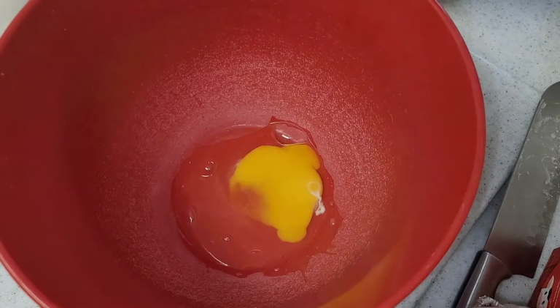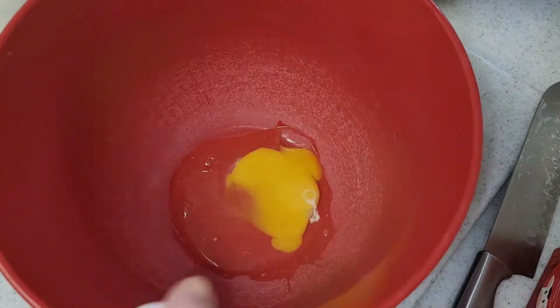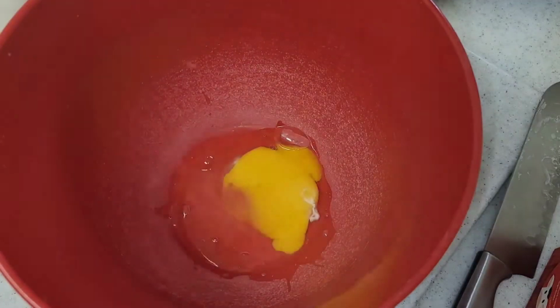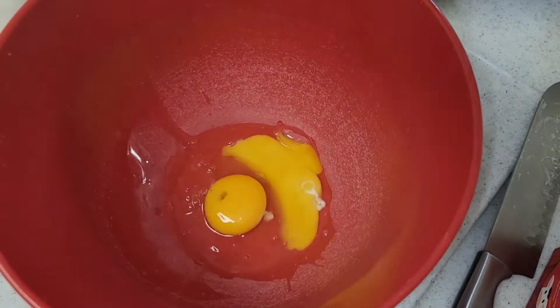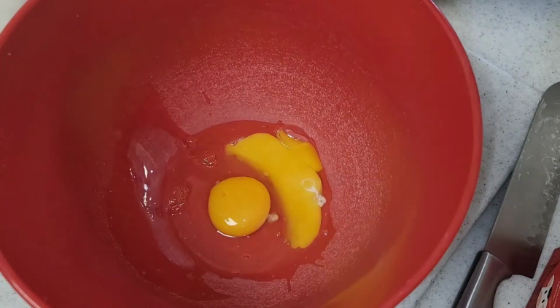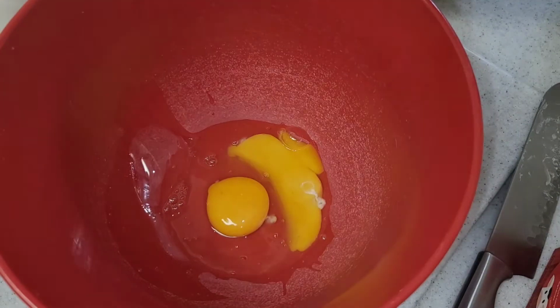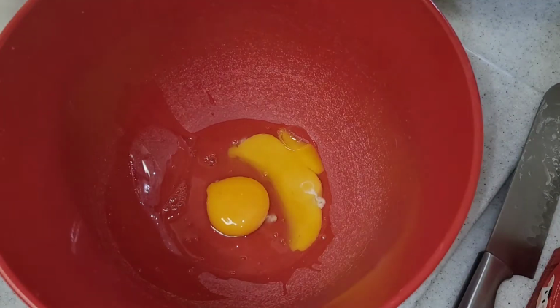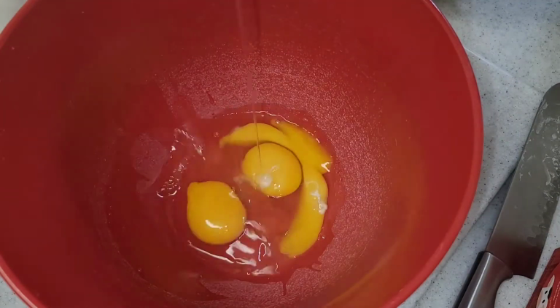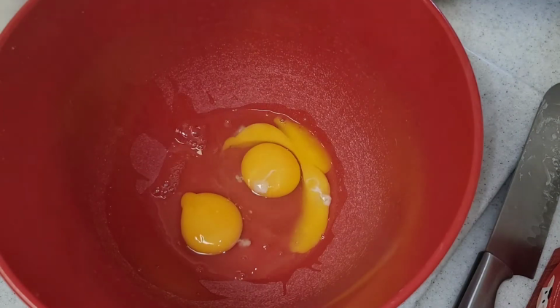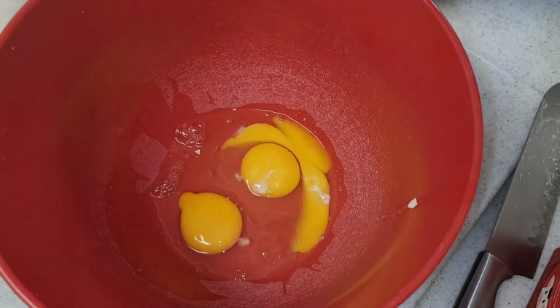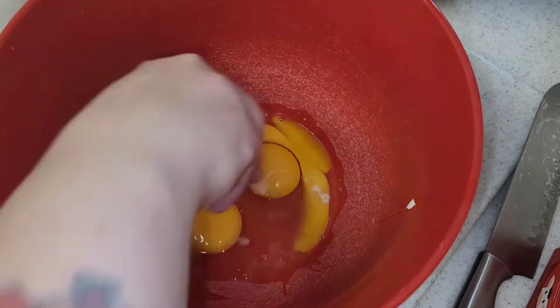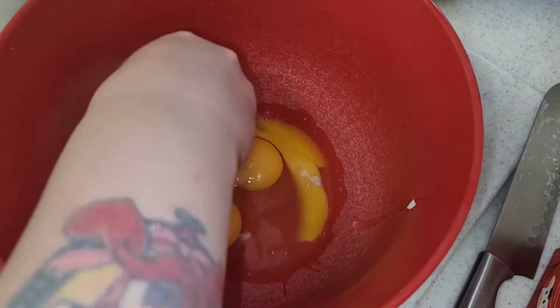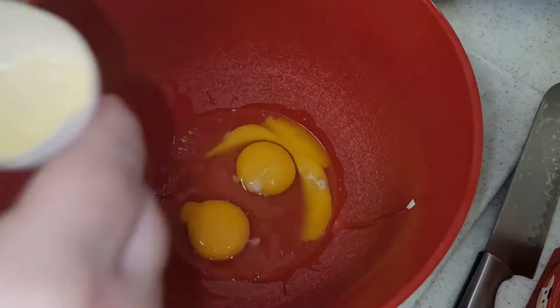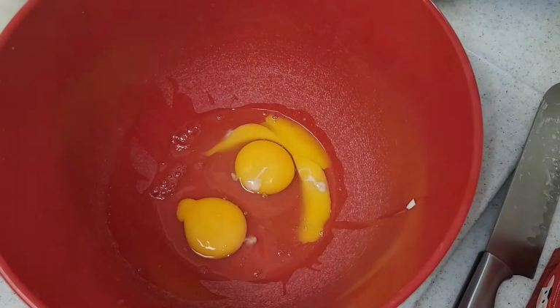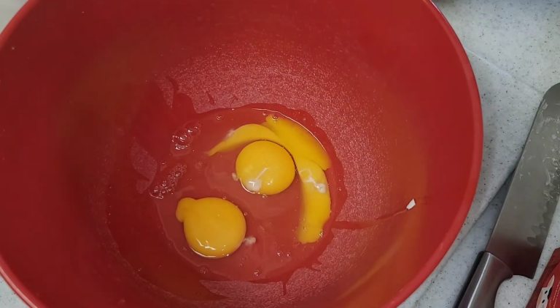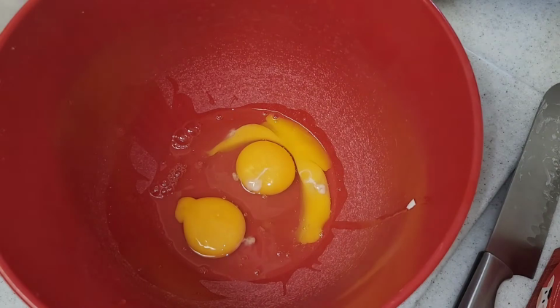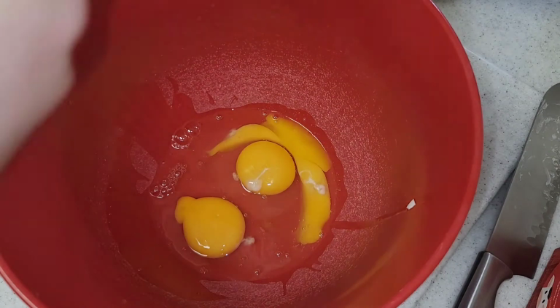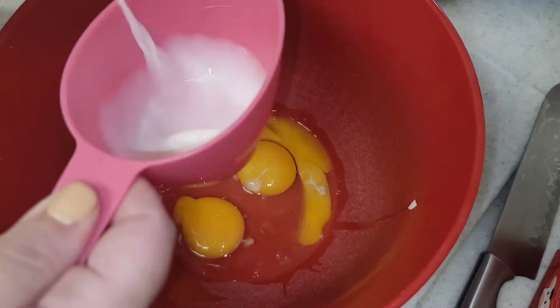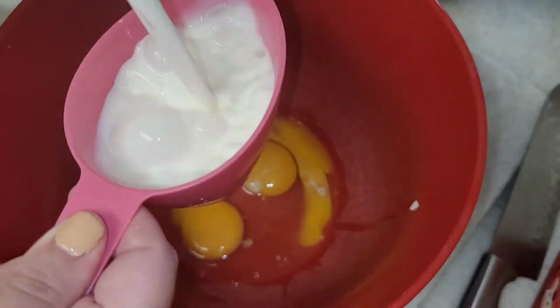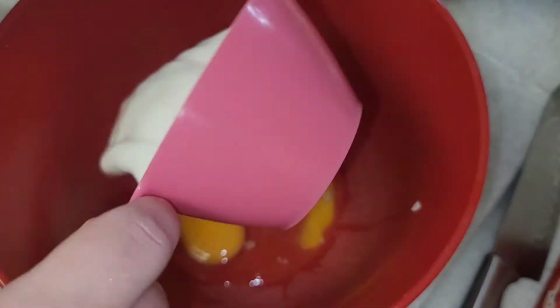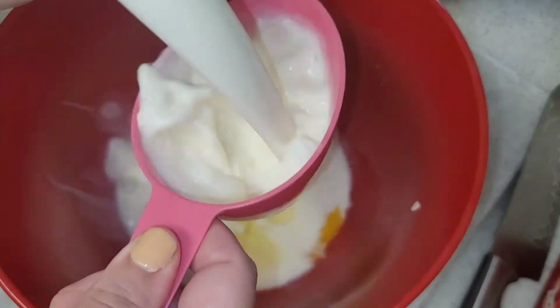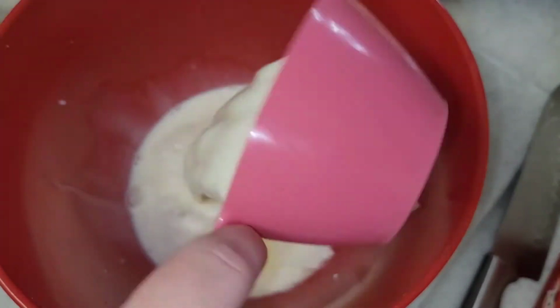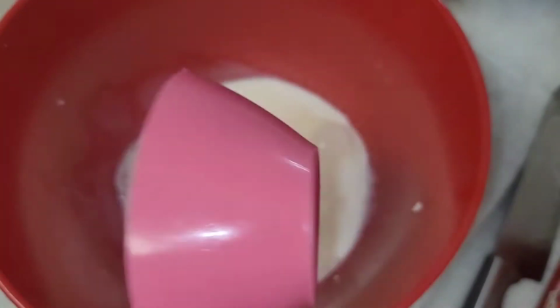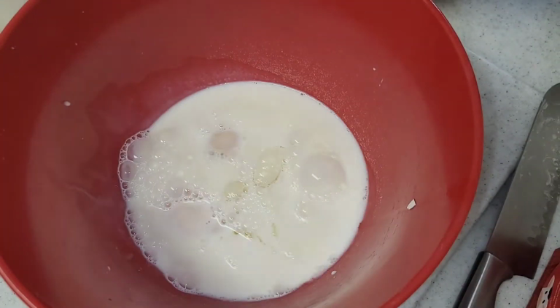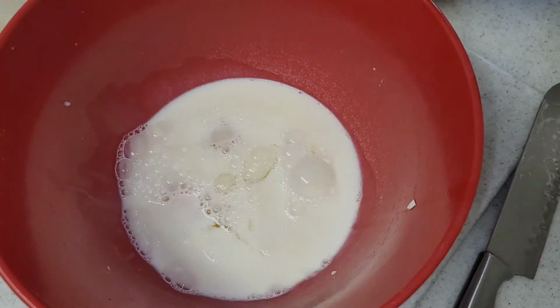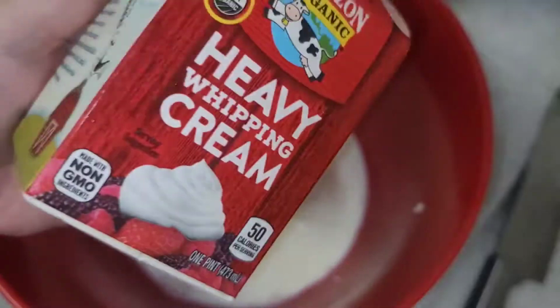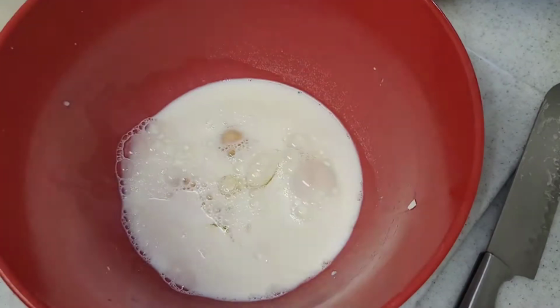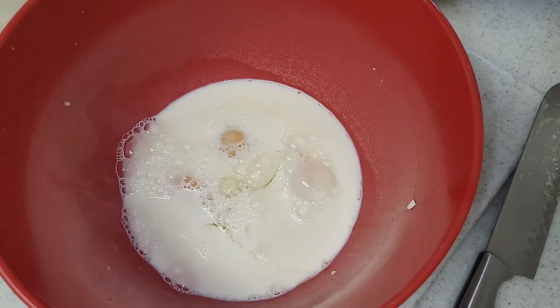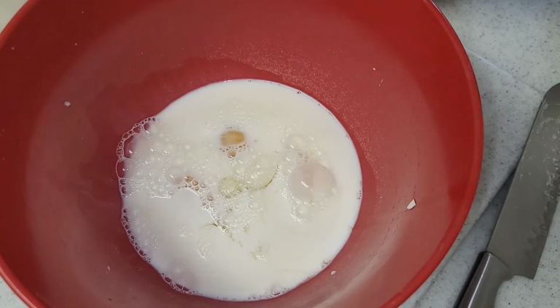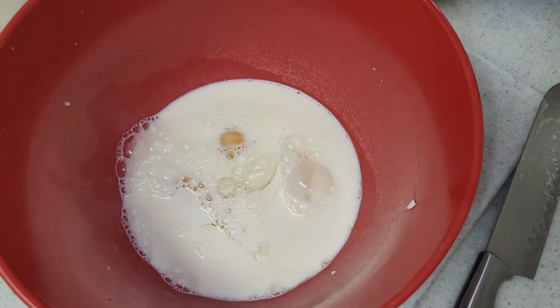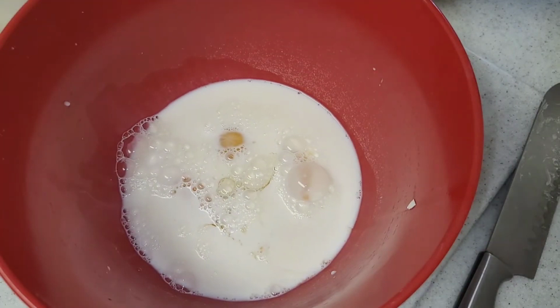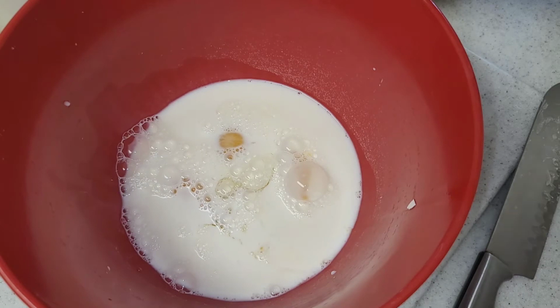Next, while those are cooking, I'm going to take a bowl and mix three eggs, two cups of milk, and one and a half cups of heavy cream.